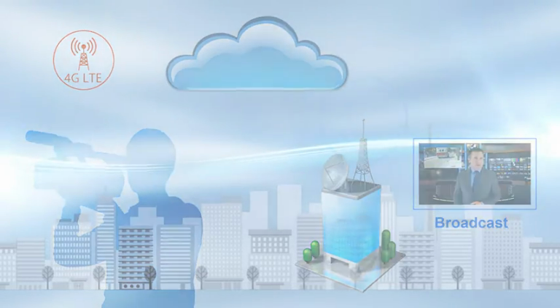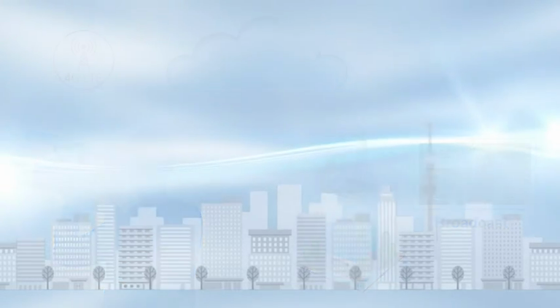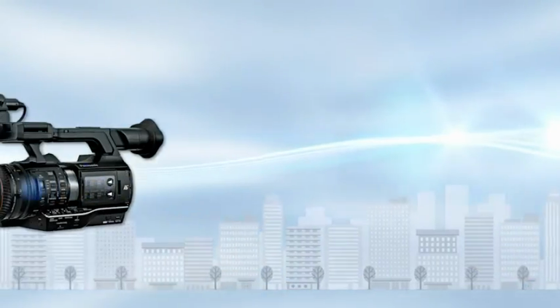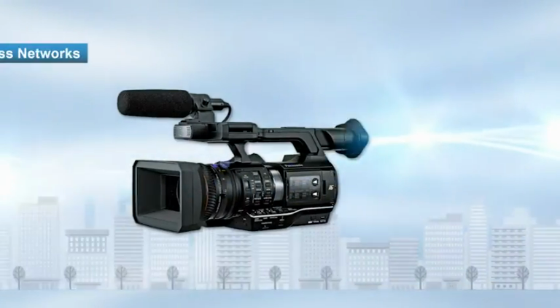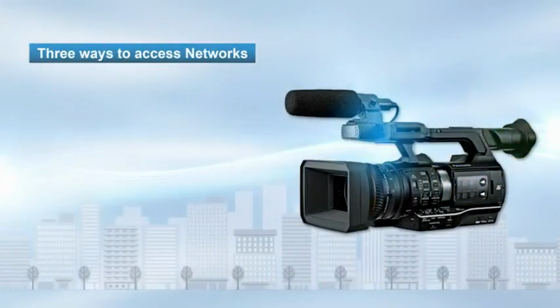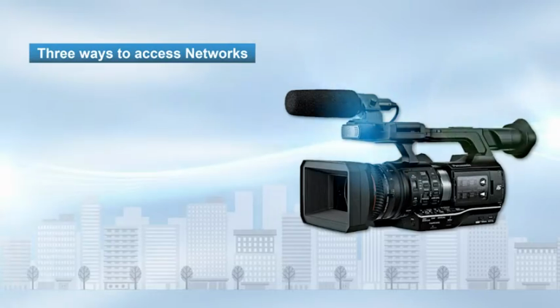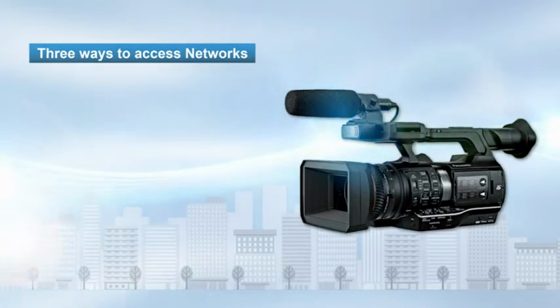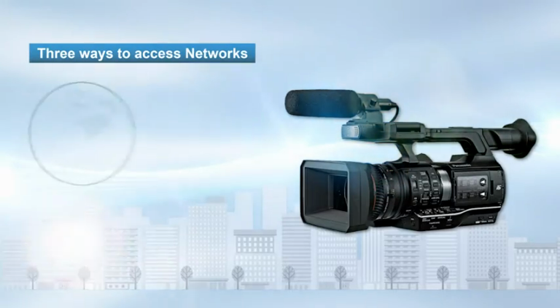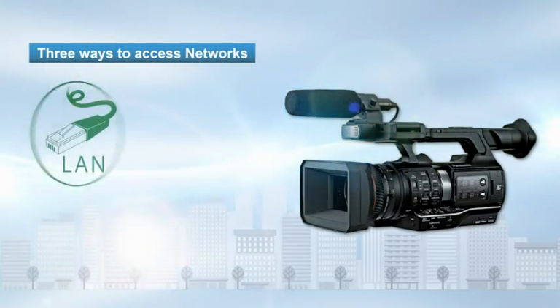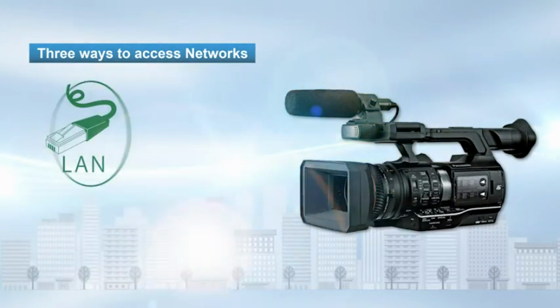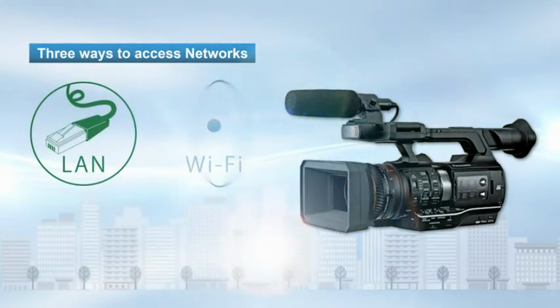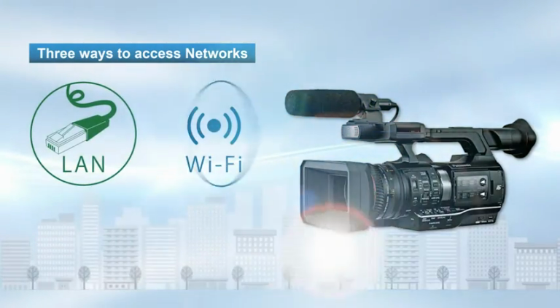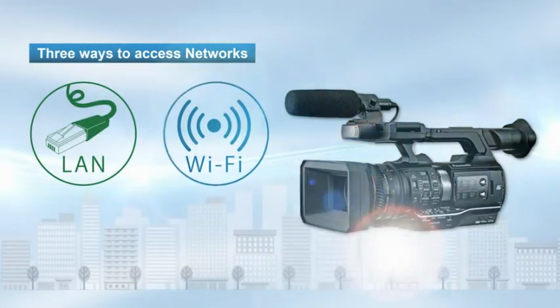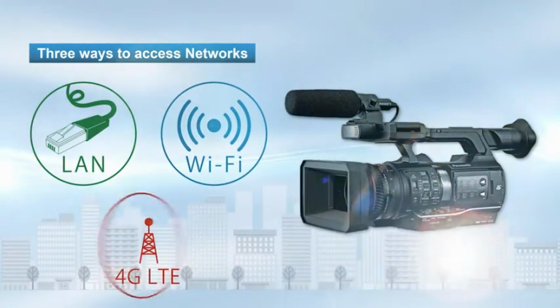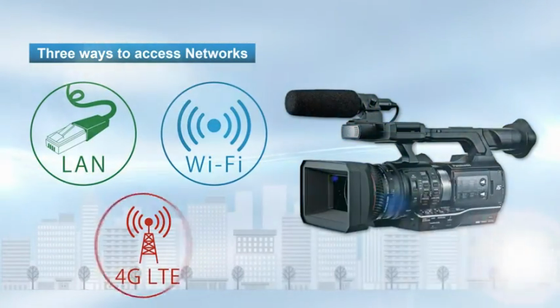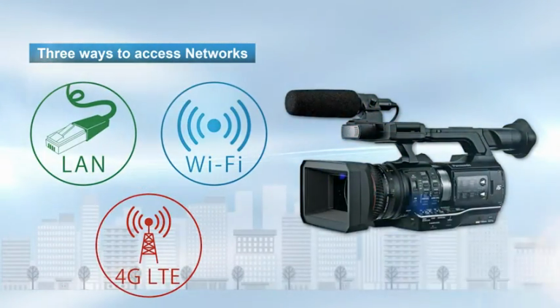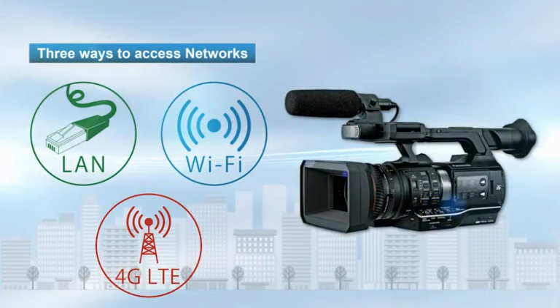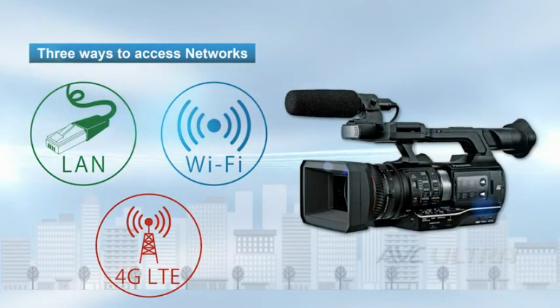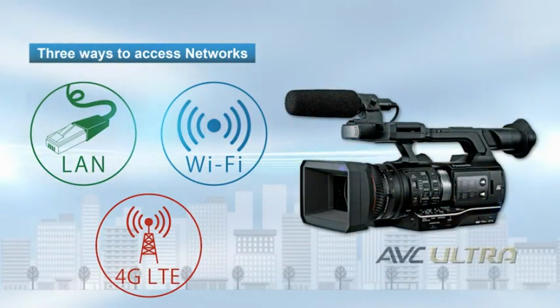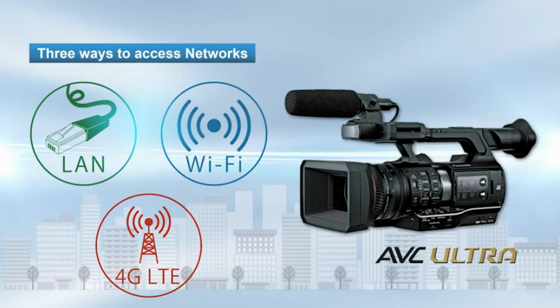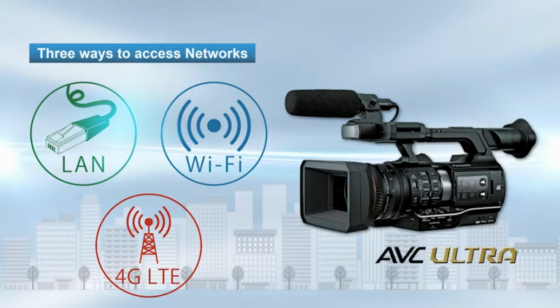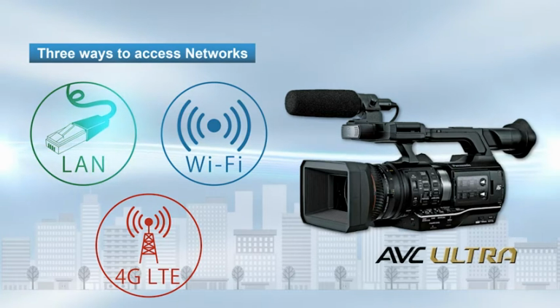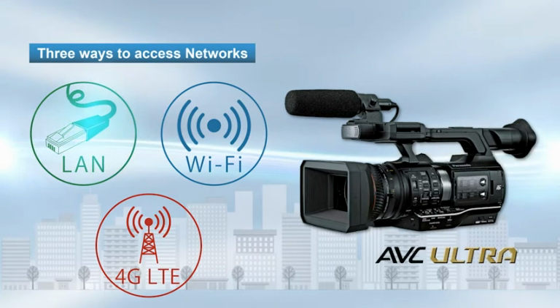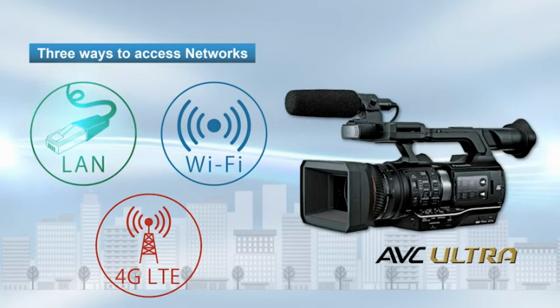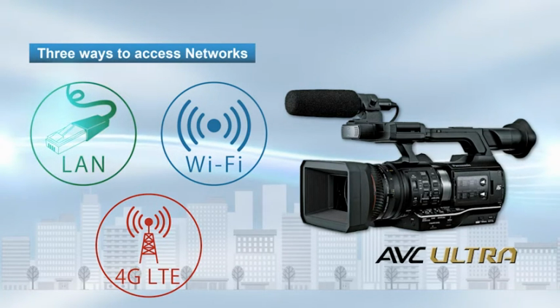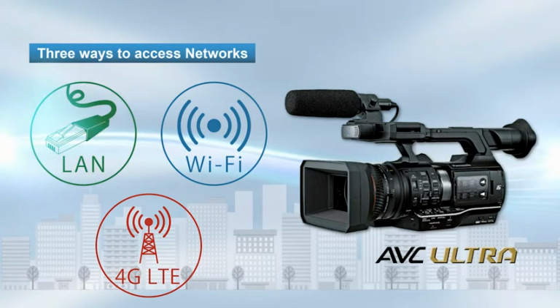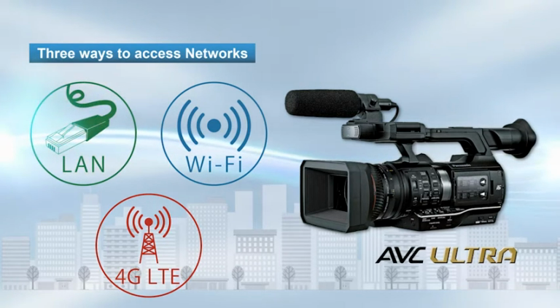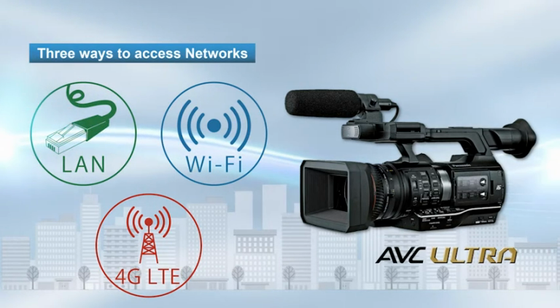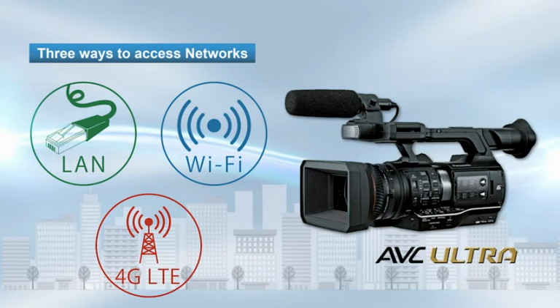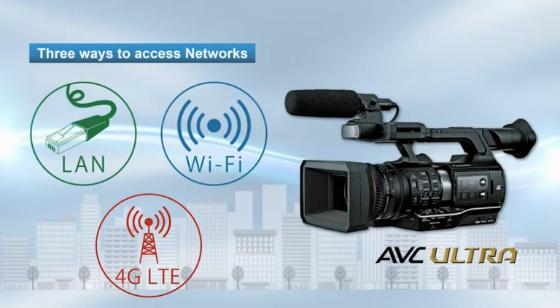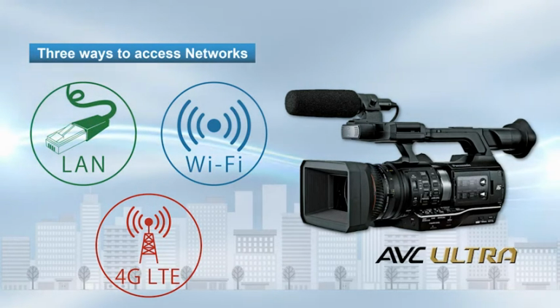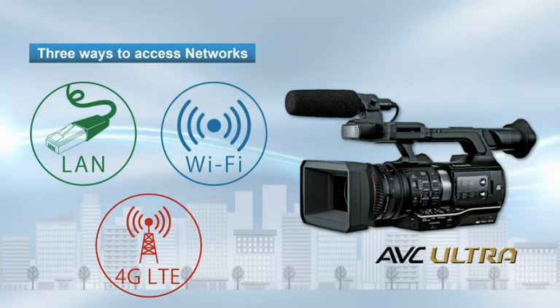Panasonic is committed to continuing to provide cameras featuring a variety of network connectivity options and strong AVC Ultra compression technology.